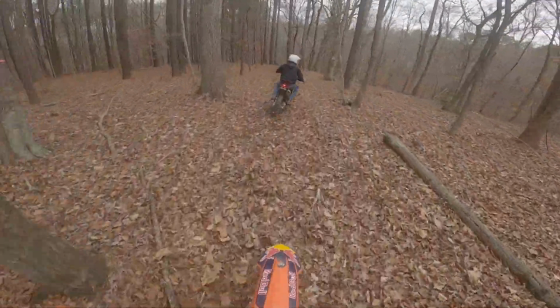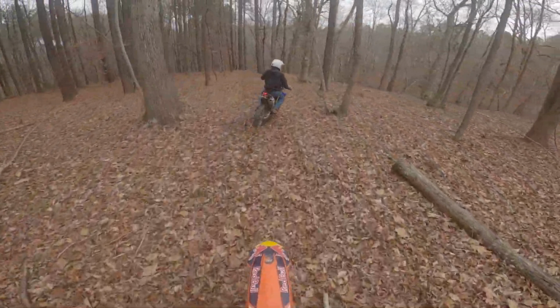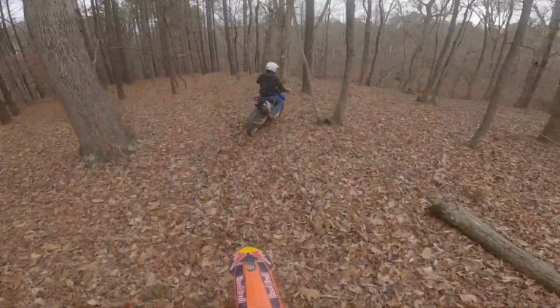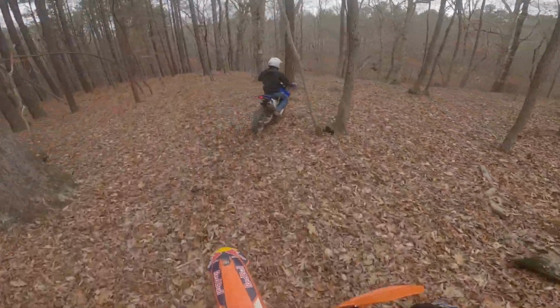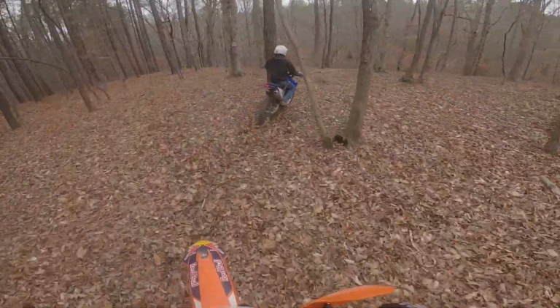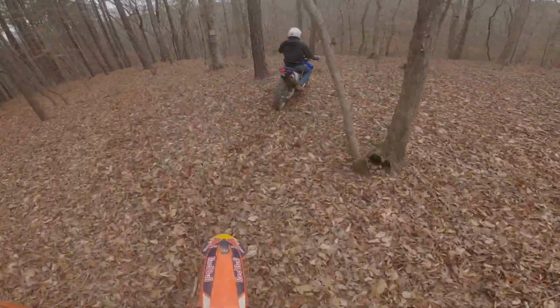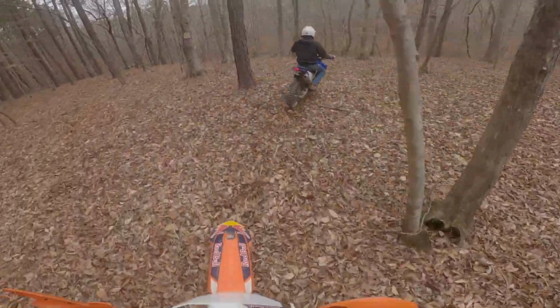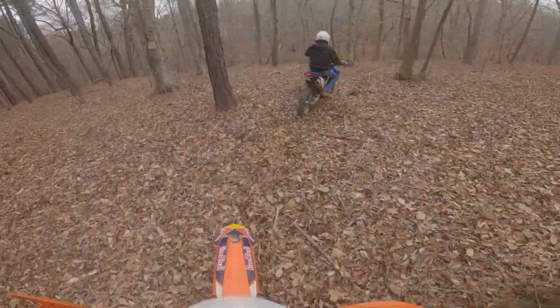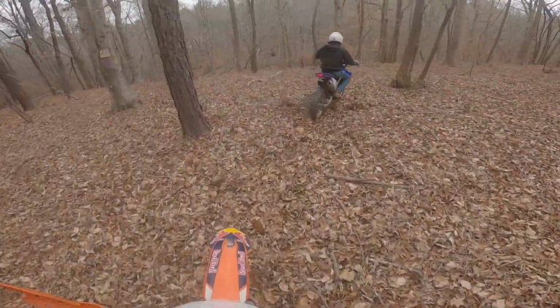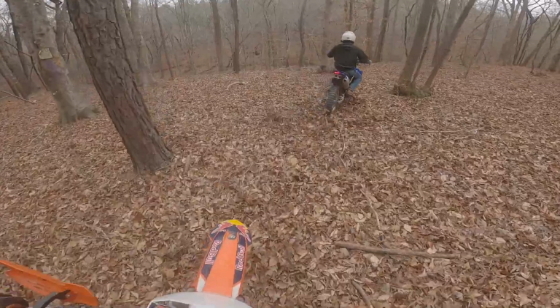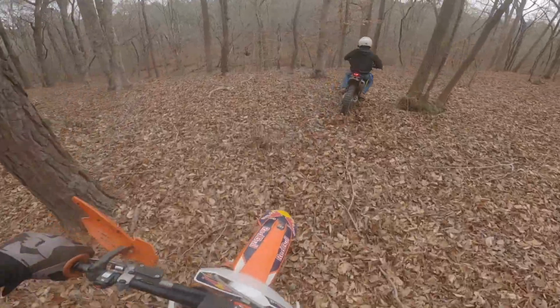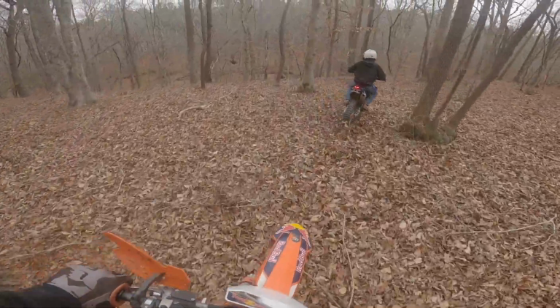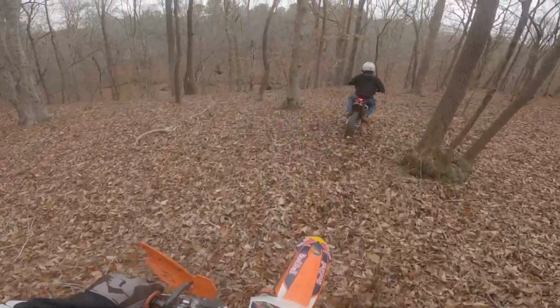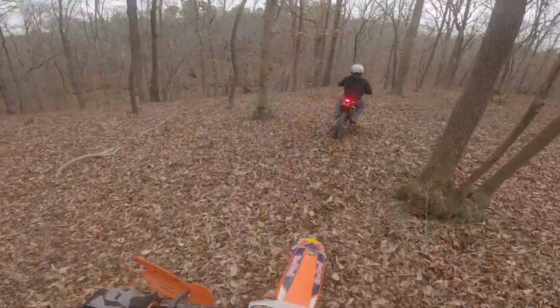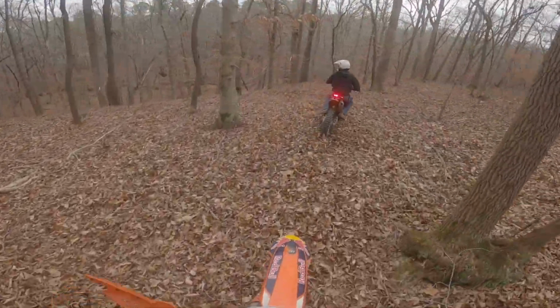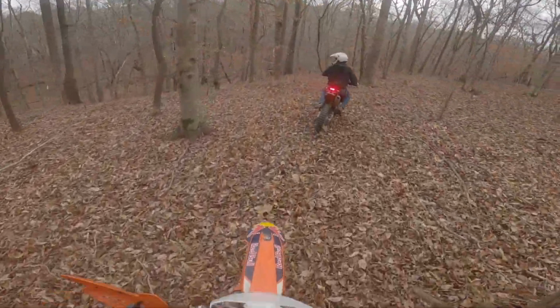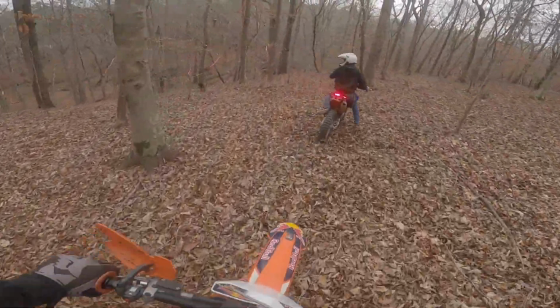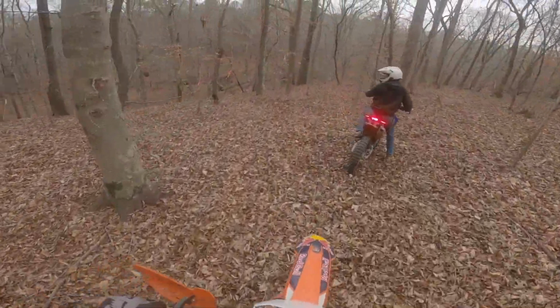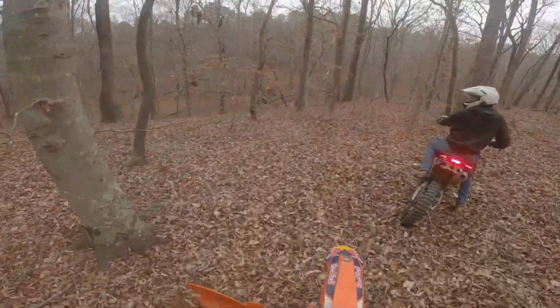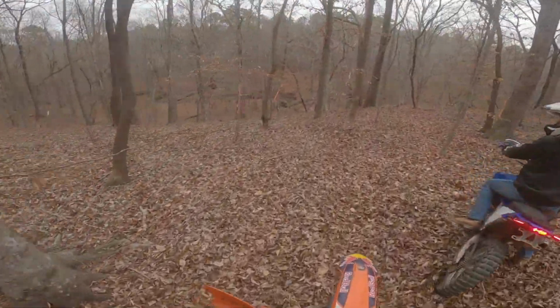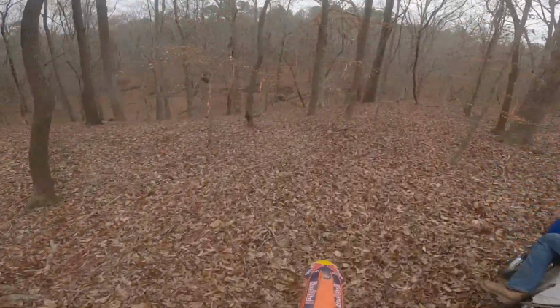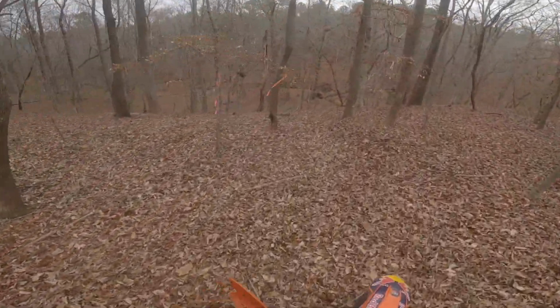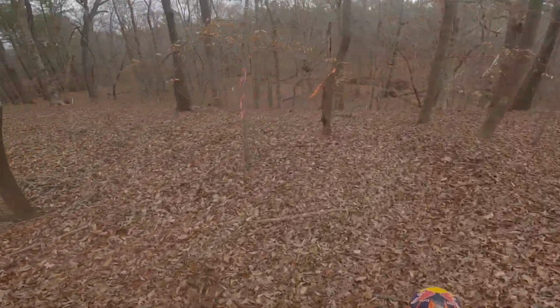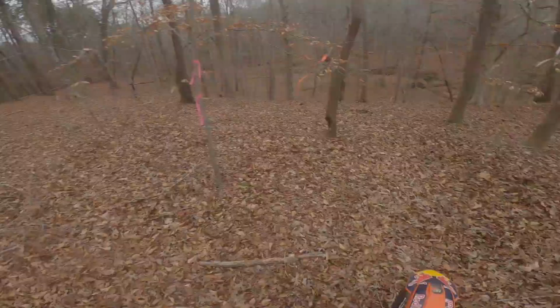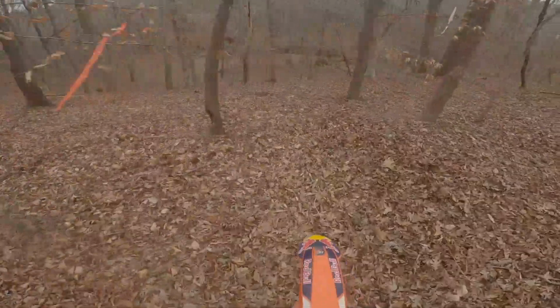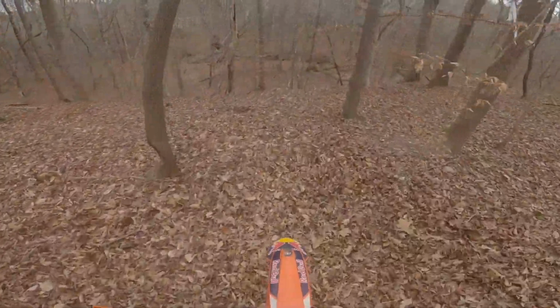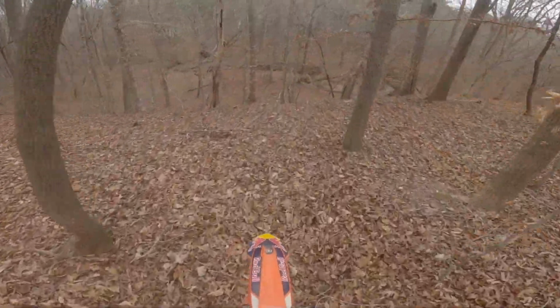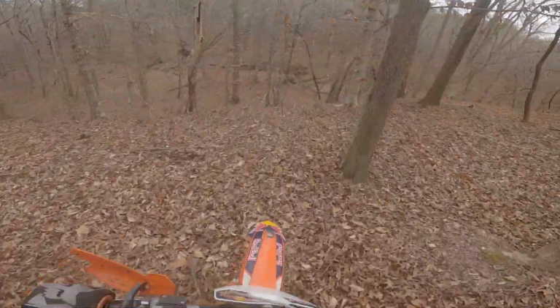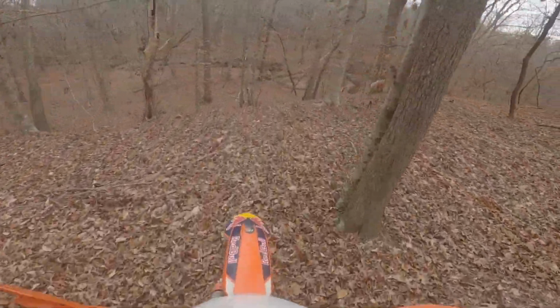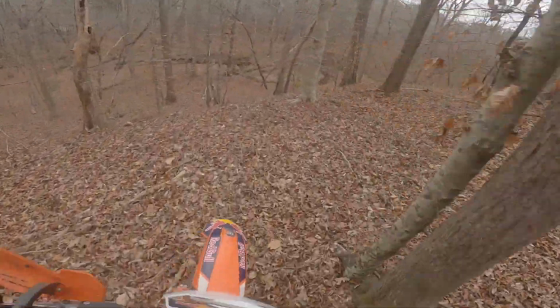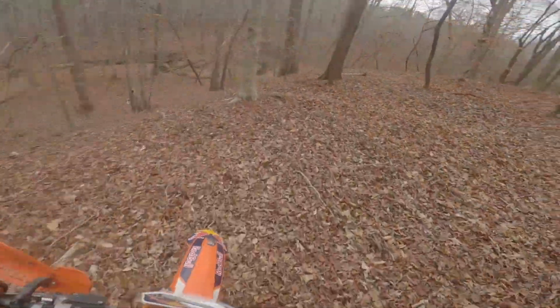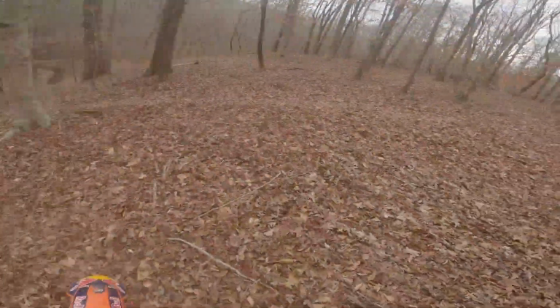I ordered the new one on motorsports.com or whatever it is. It's an anodized orange. It's hella expensive — like a $110 lever for no reason.